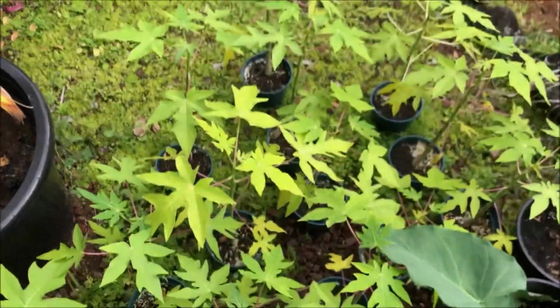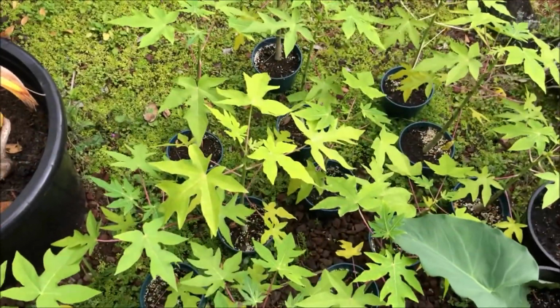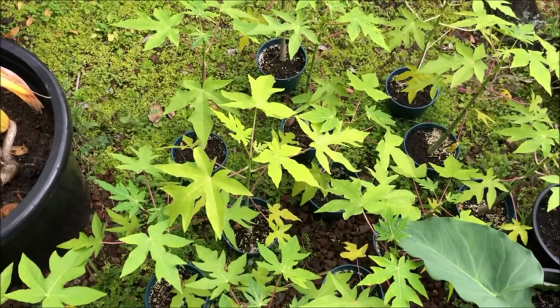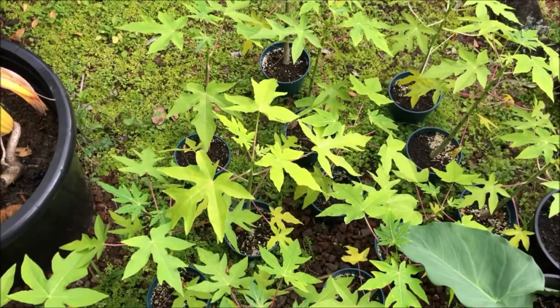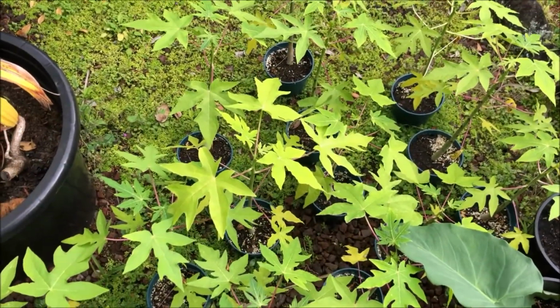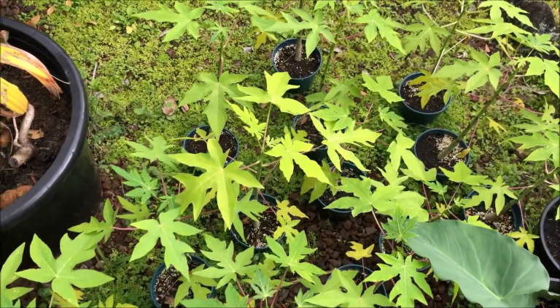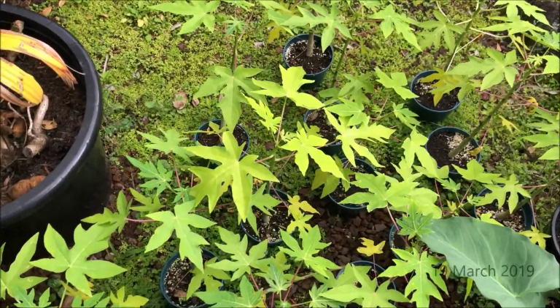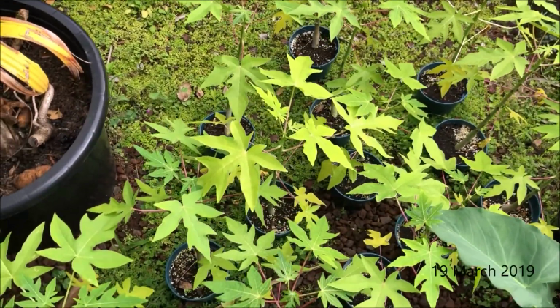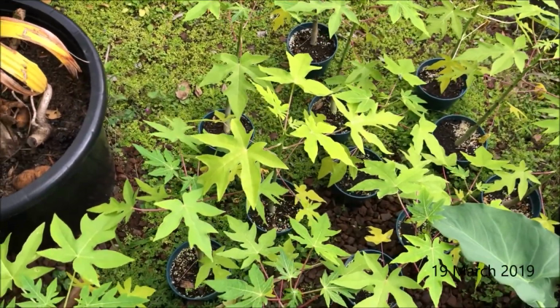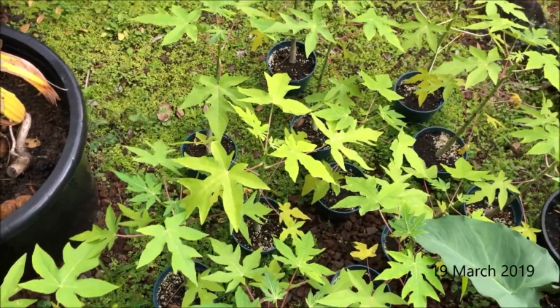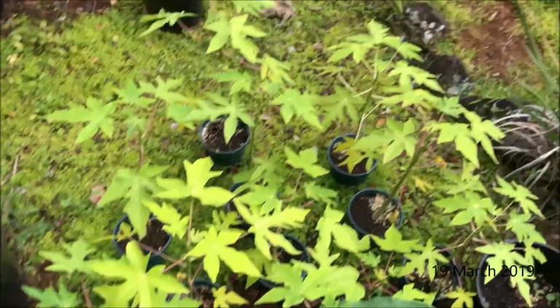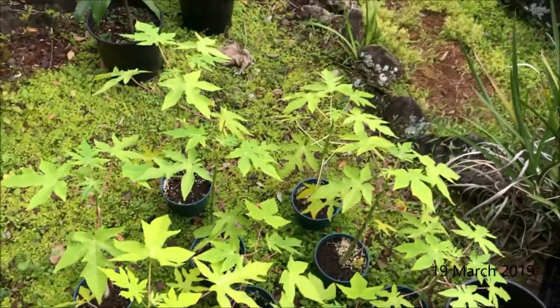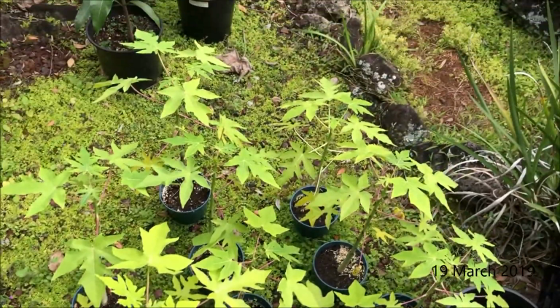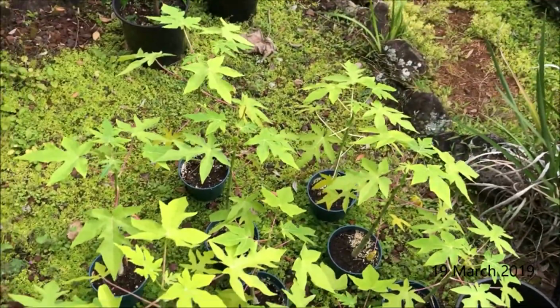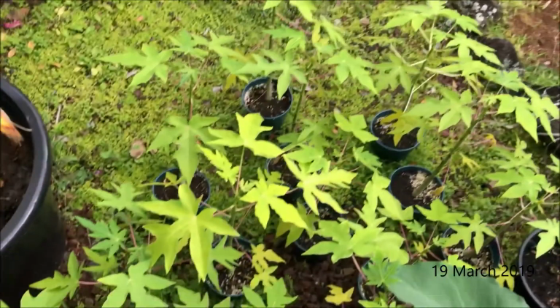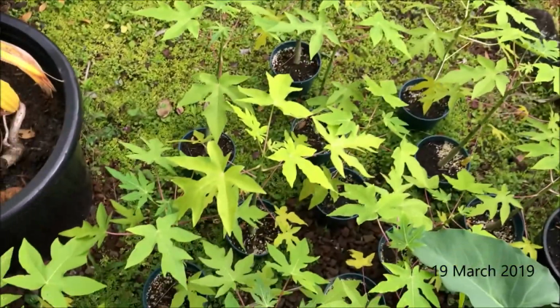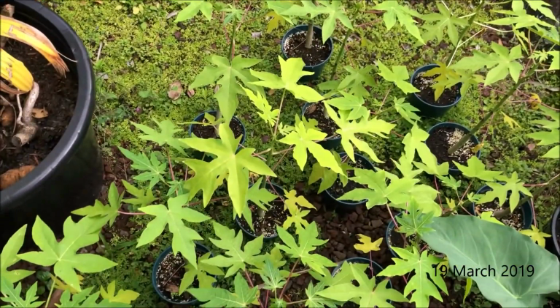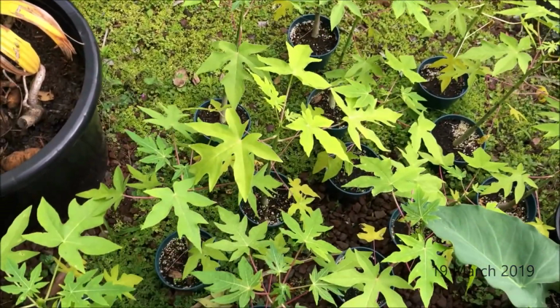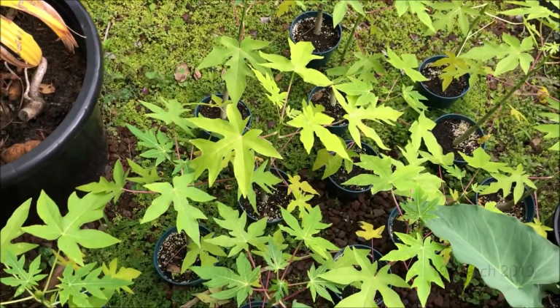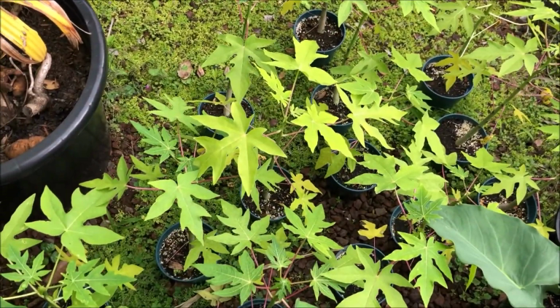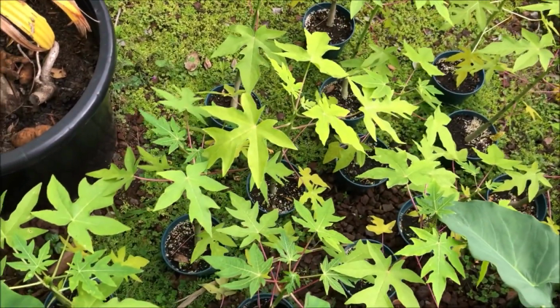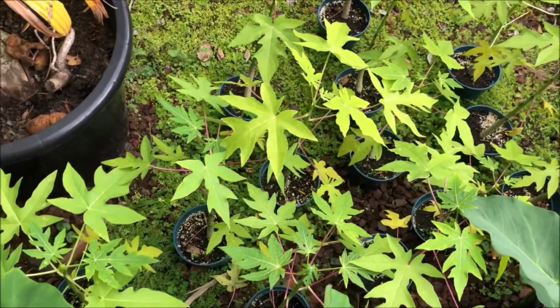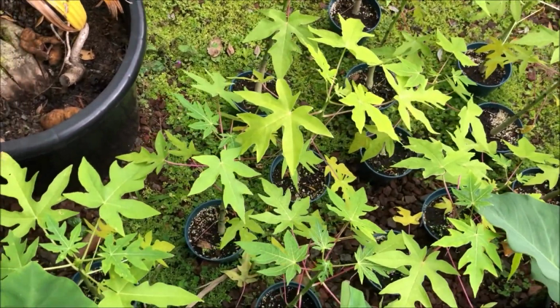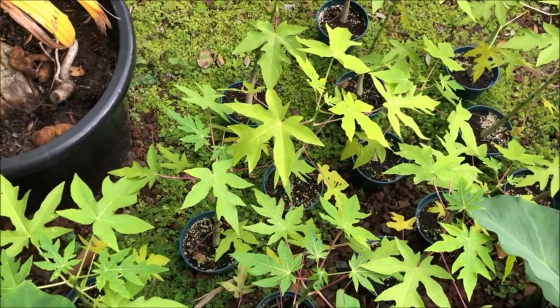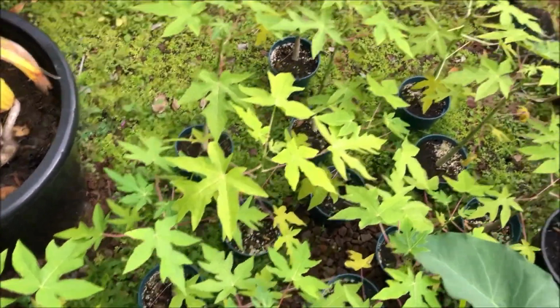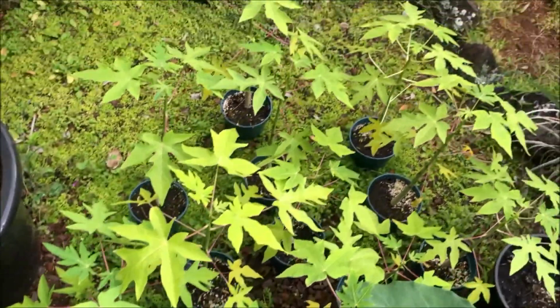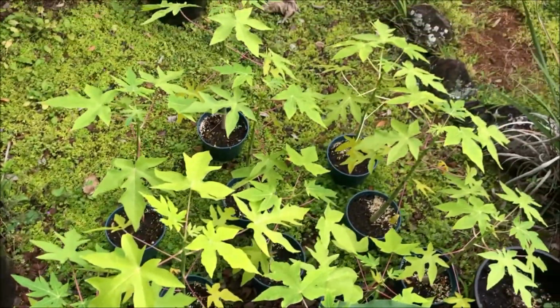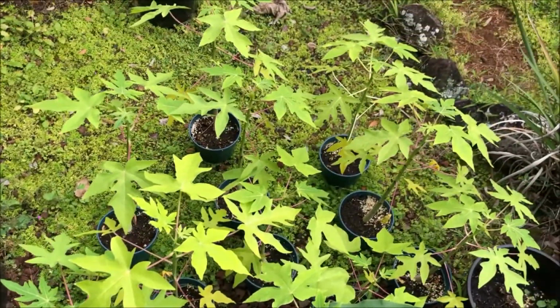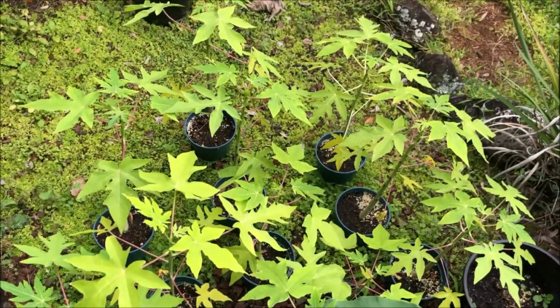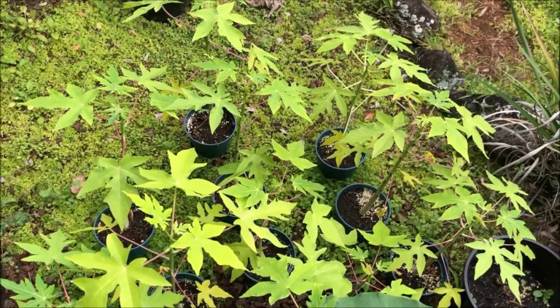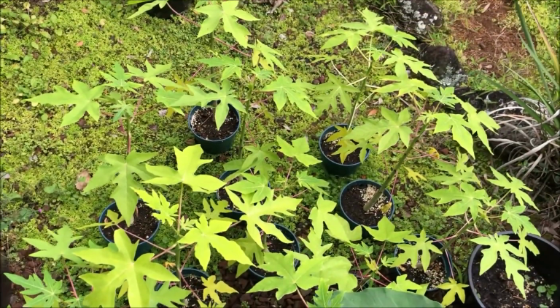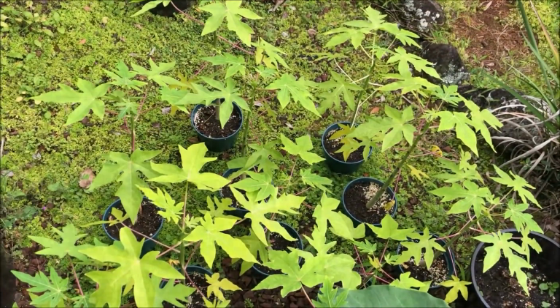Today is March 19th and we are taking the papayas to the farm because it's time for them to go into the ground. See you at the farm.